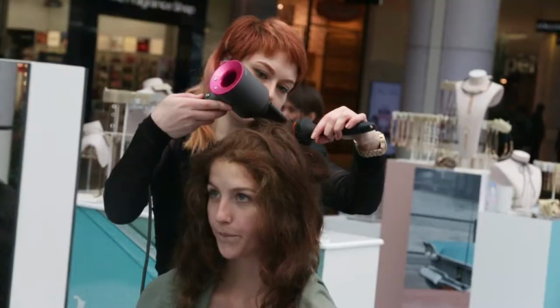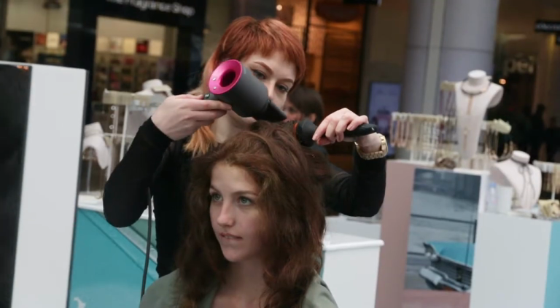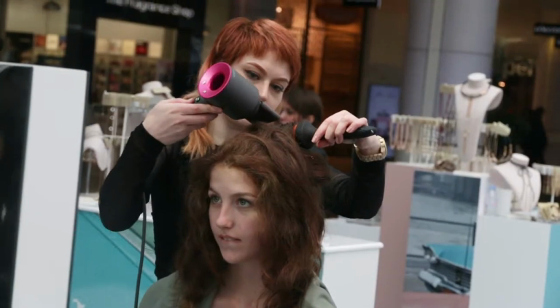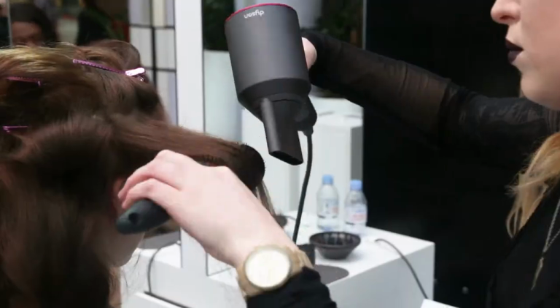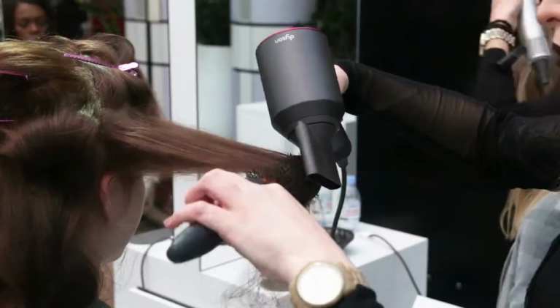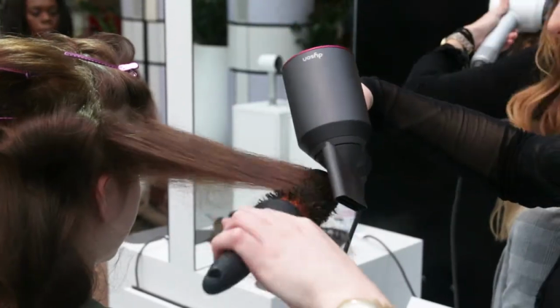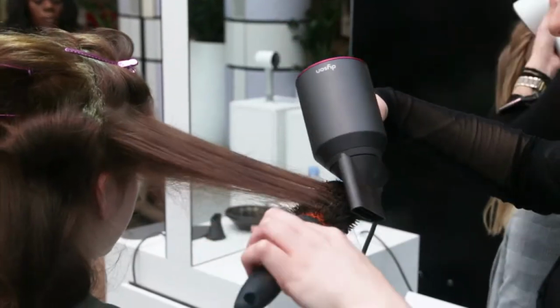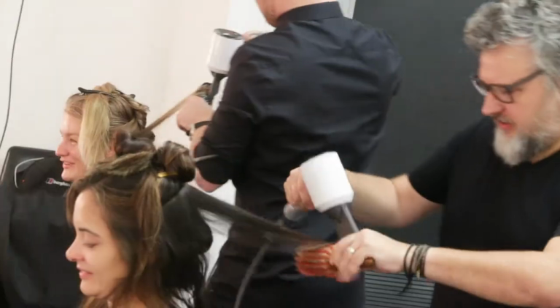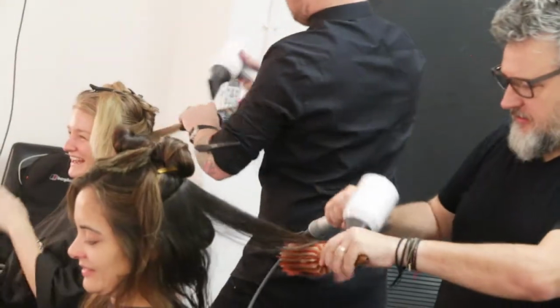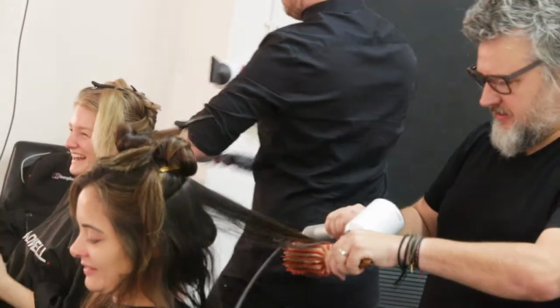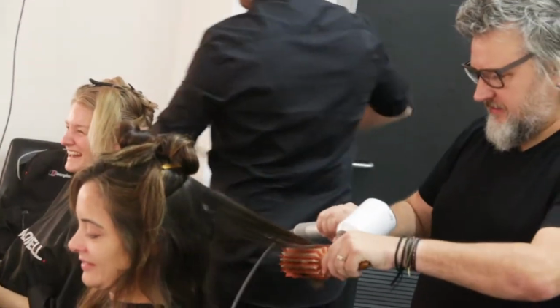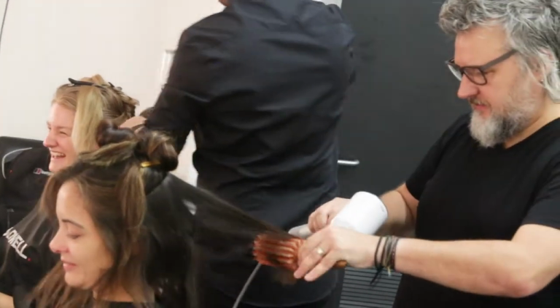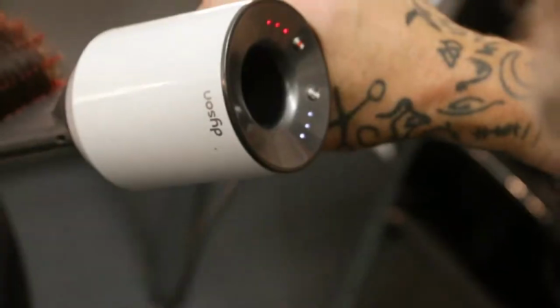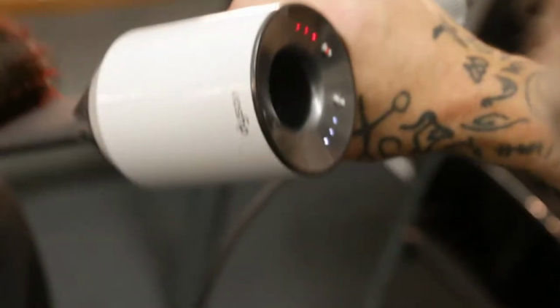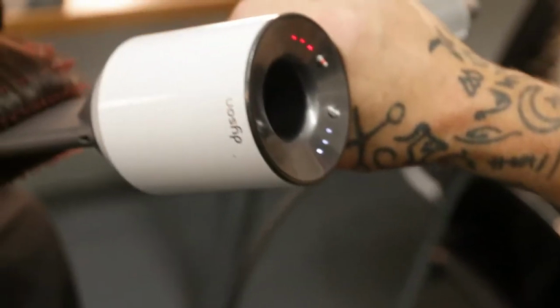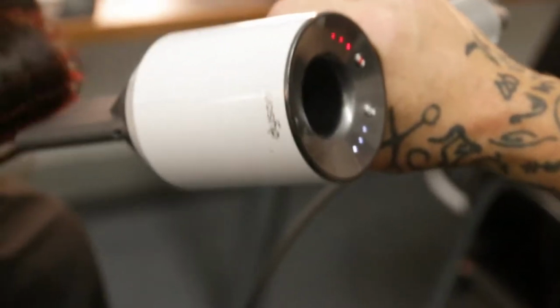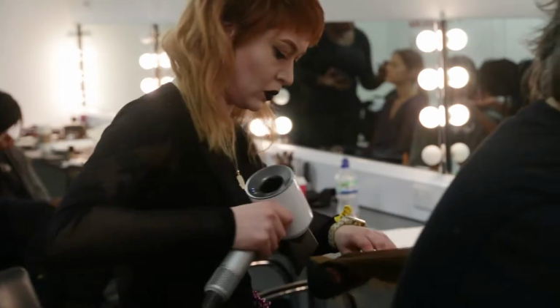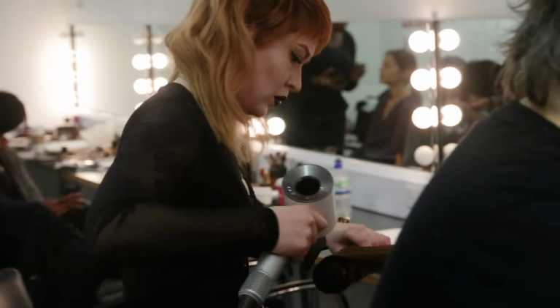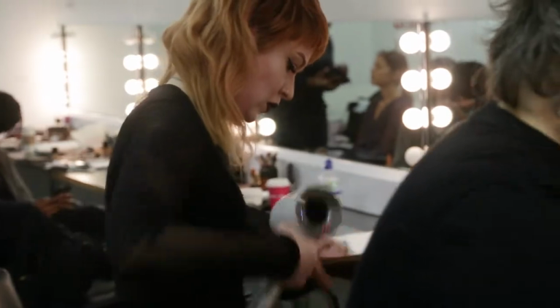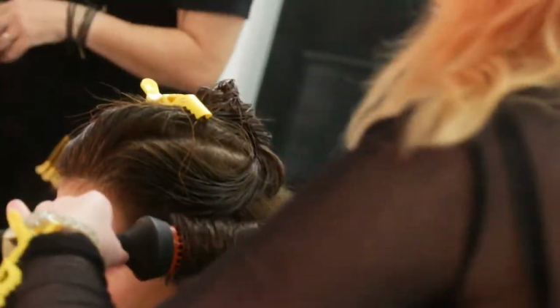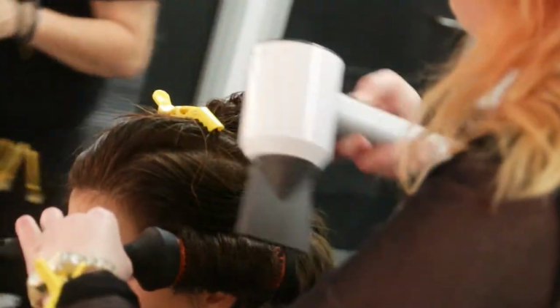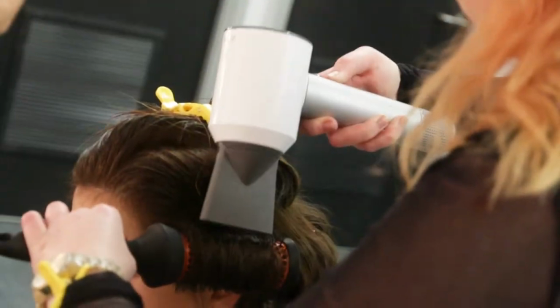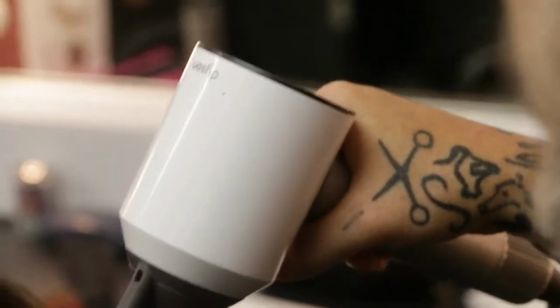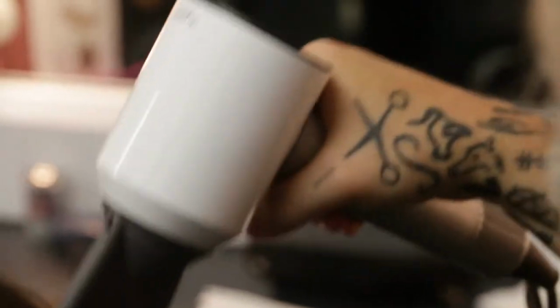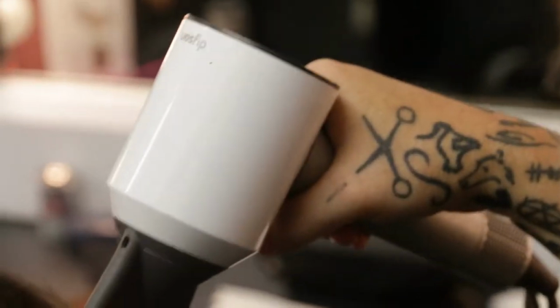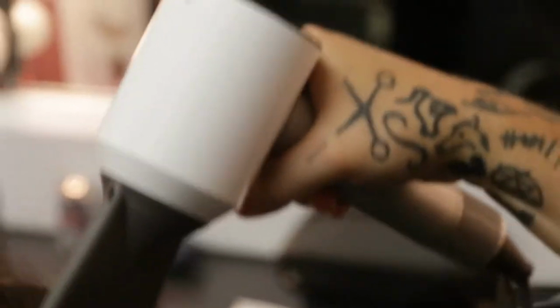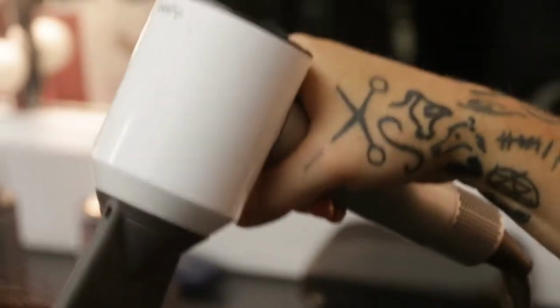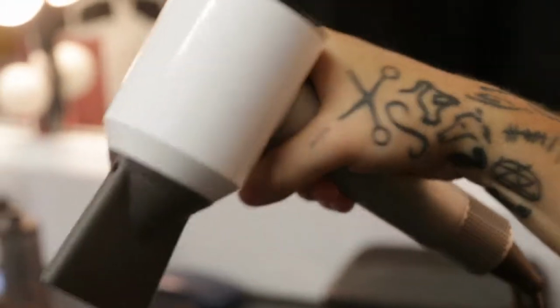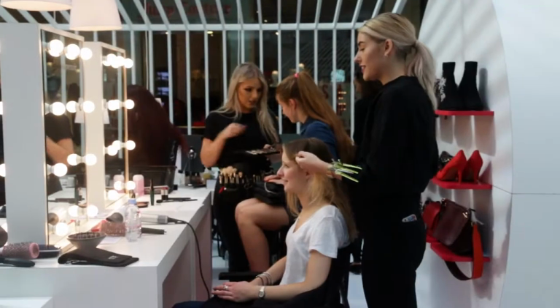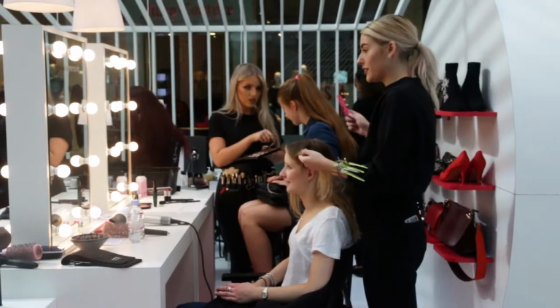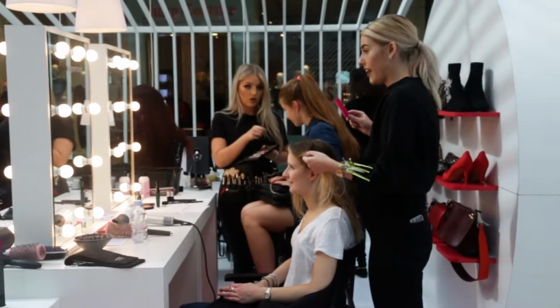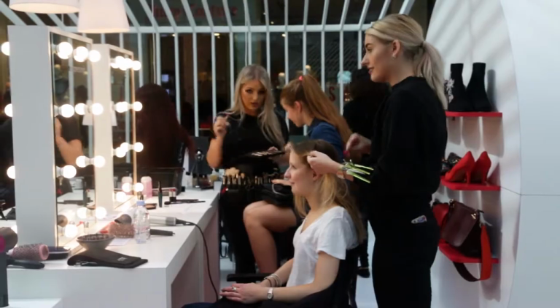We can't wait to give the Tony Wood Hair team more opportunities like this in the future. It goes without saying that working with Dyson on this event was one of our biggest highlights of 2017. Here's a look at some of the hair we created while each show went on.